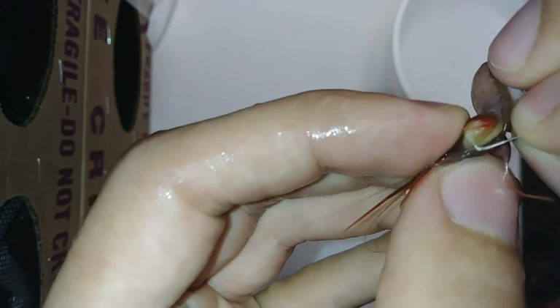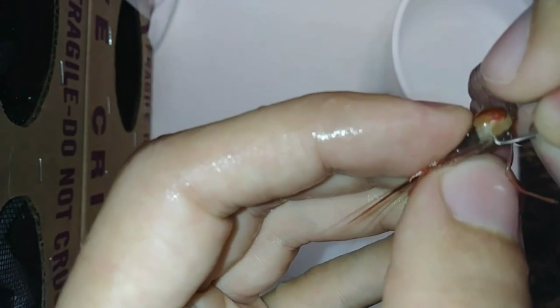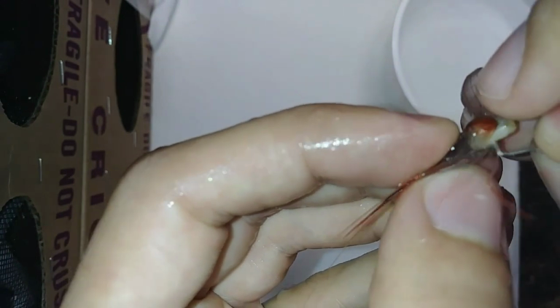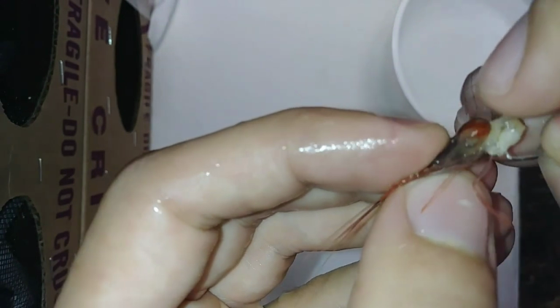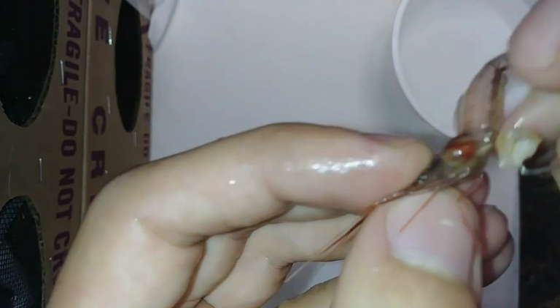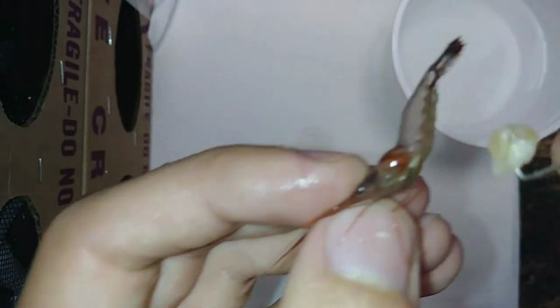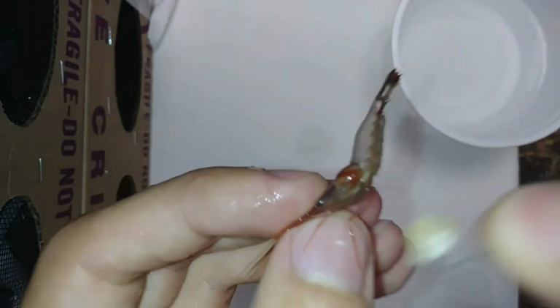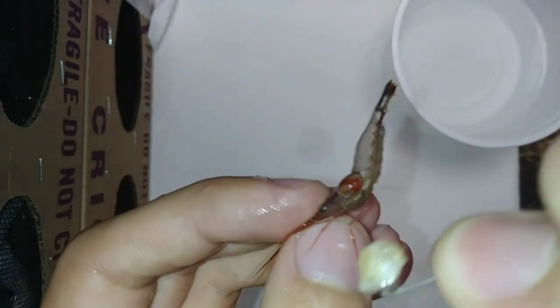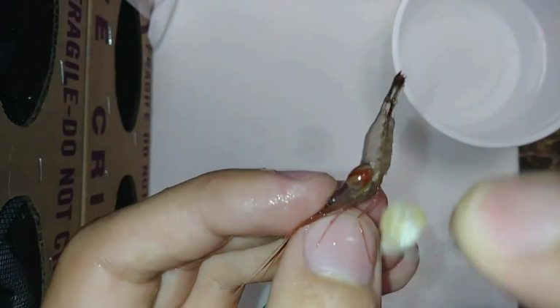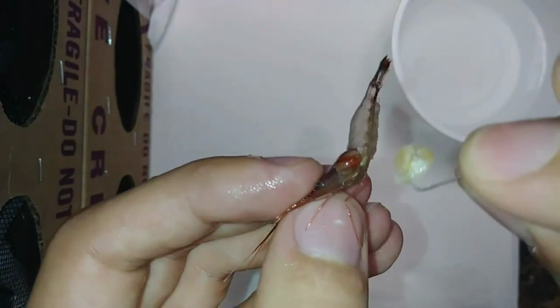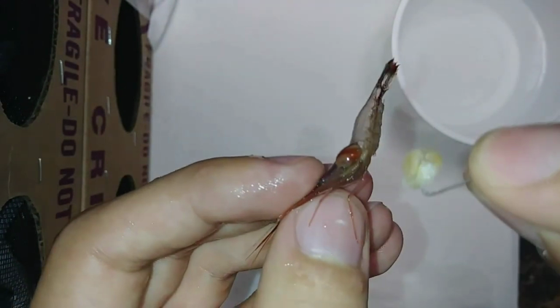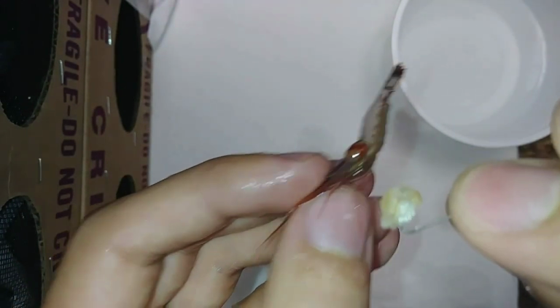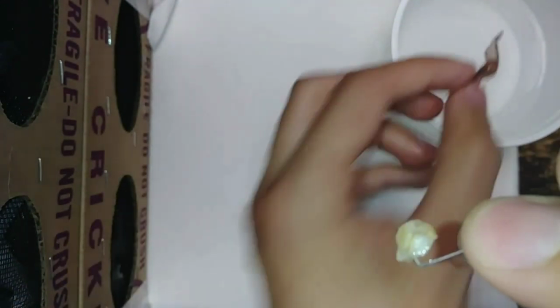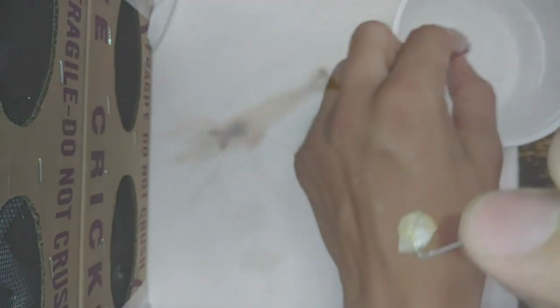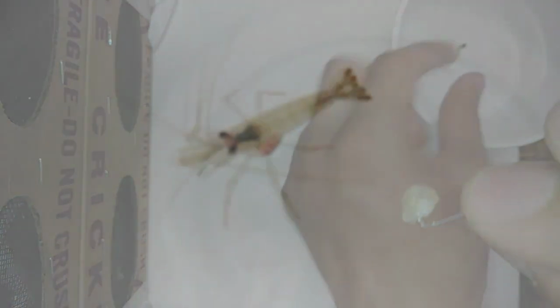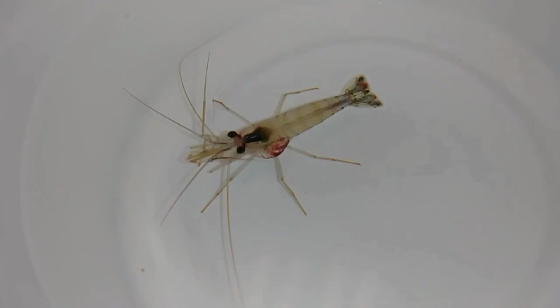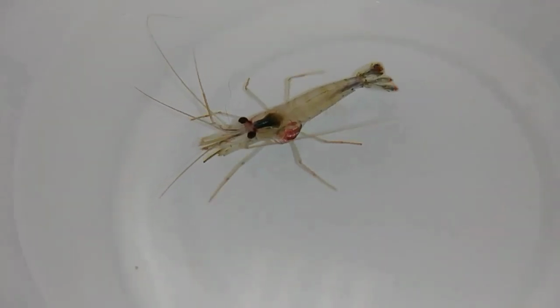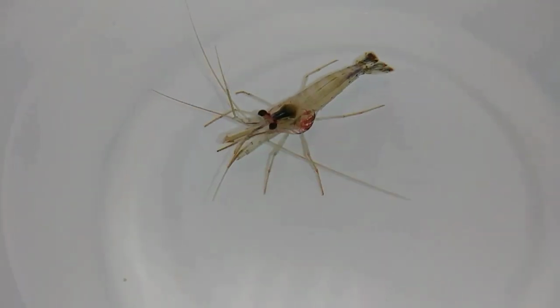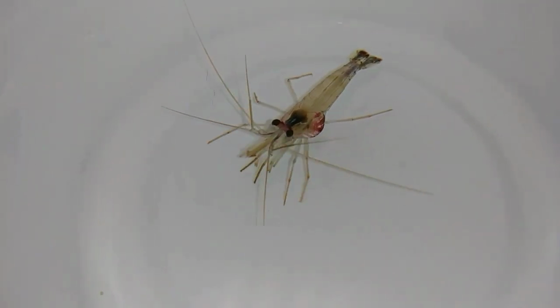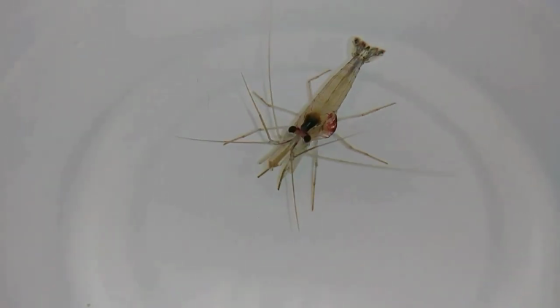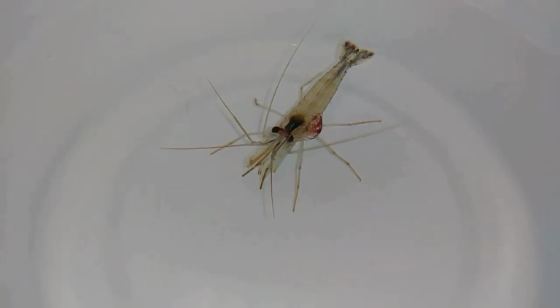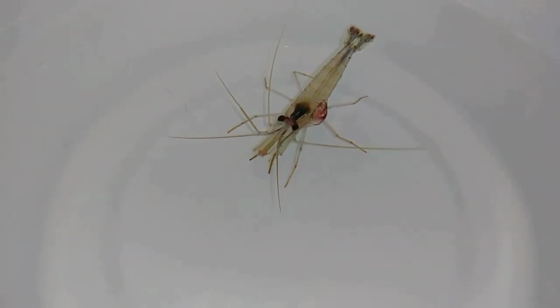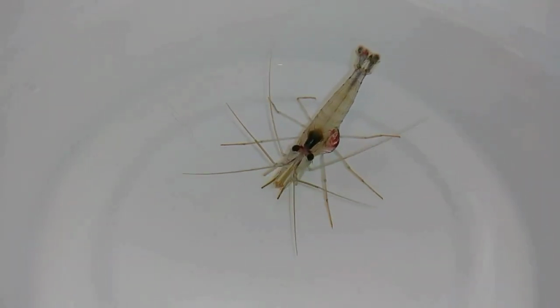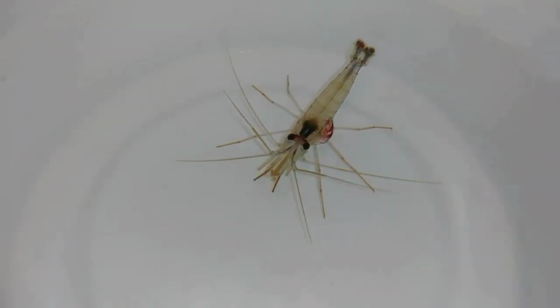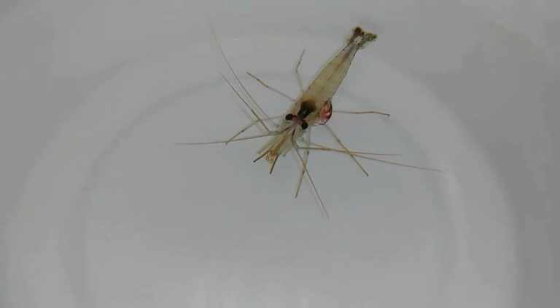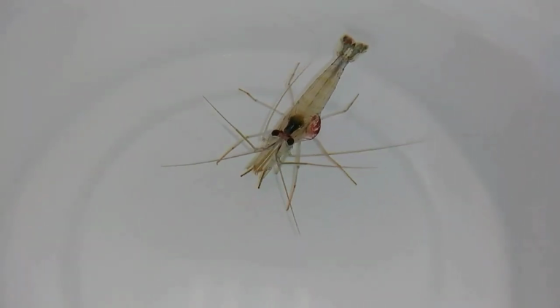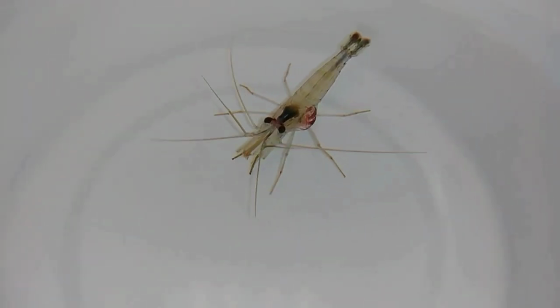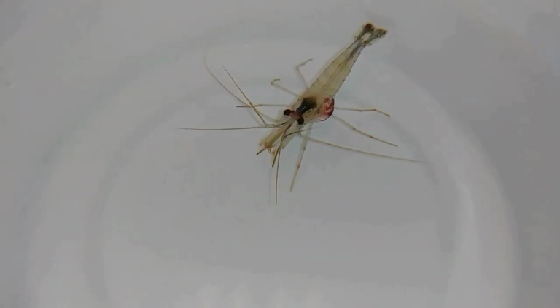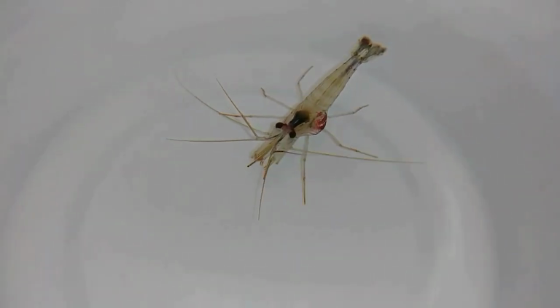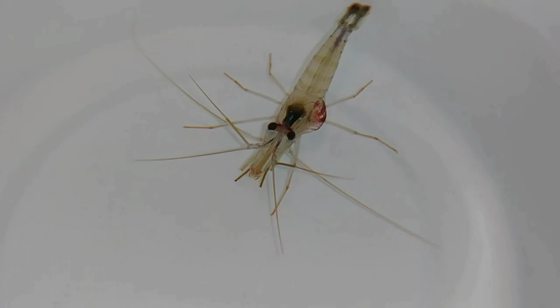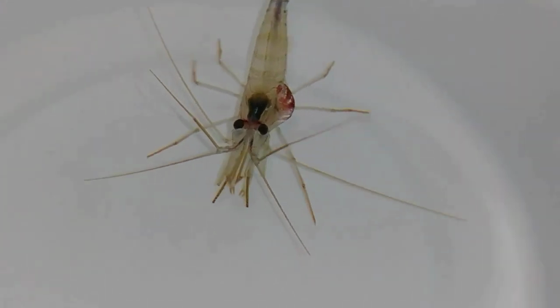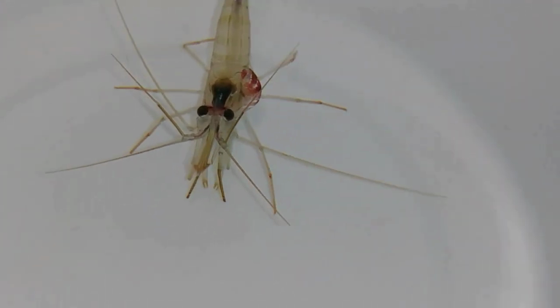They just feed on the shrimp's blood basically. You'll just pull that out and put the shrimp back in. Then he'll always have this dome right after.